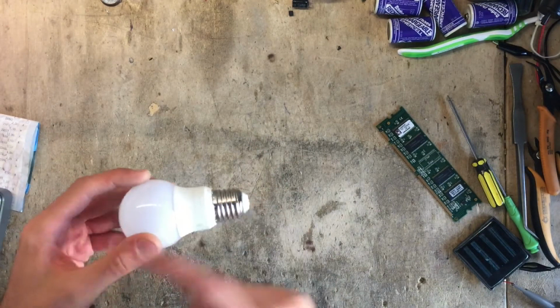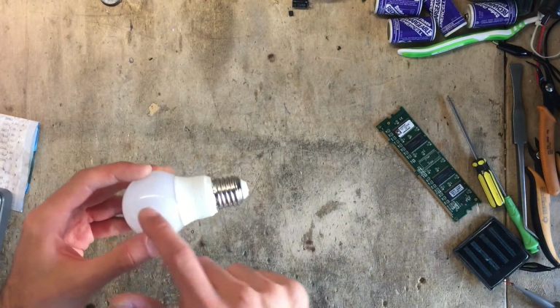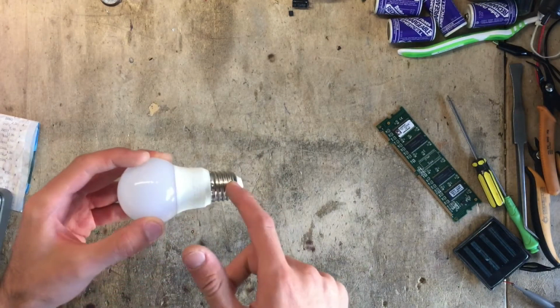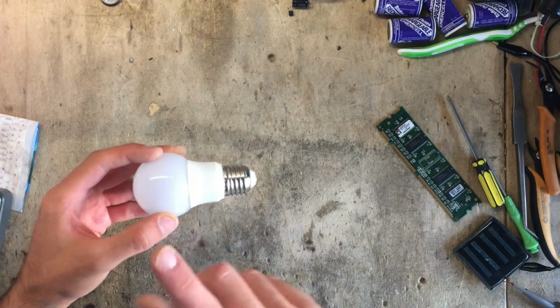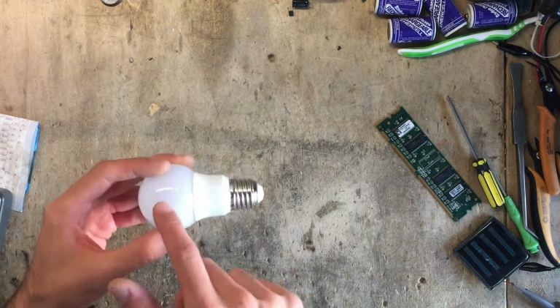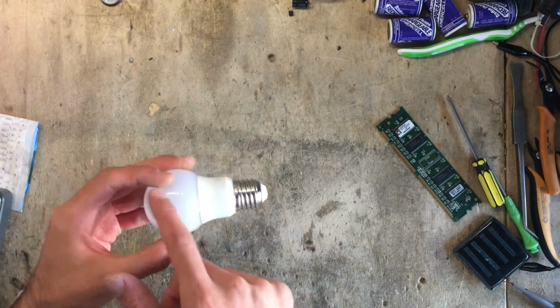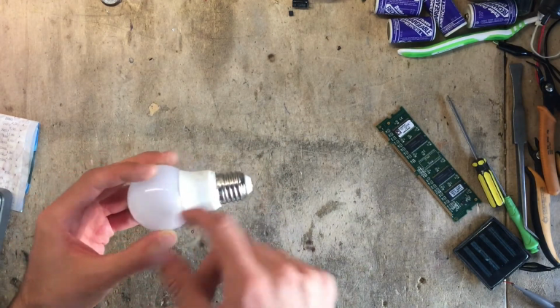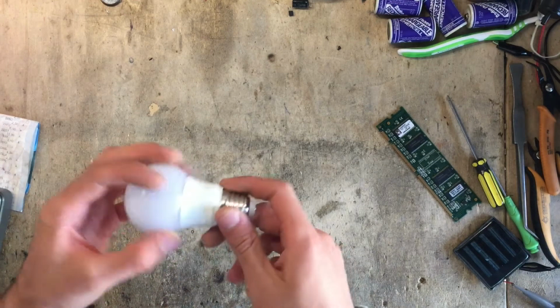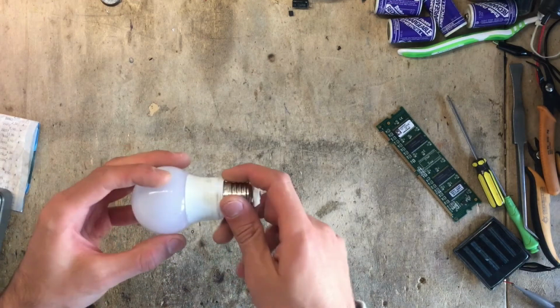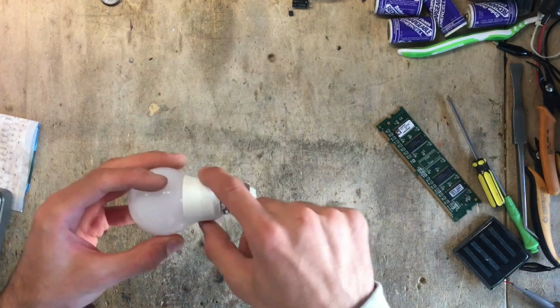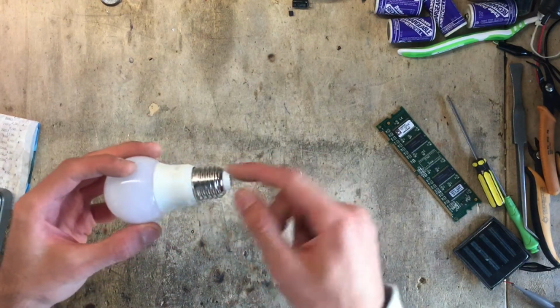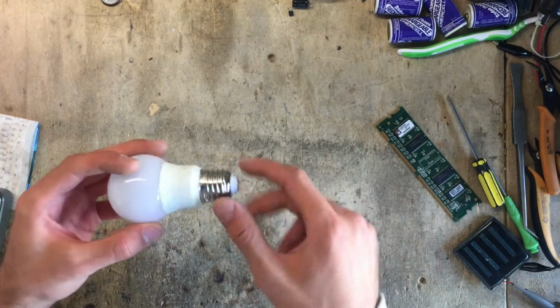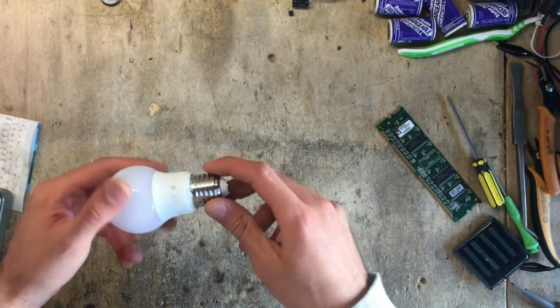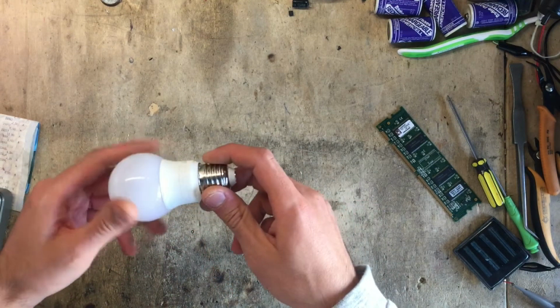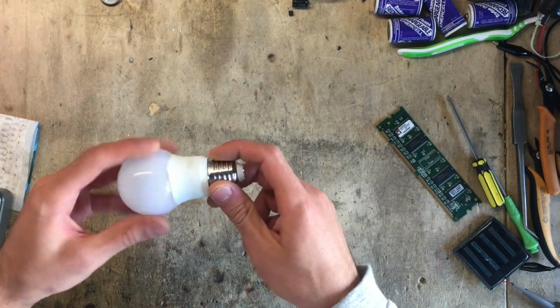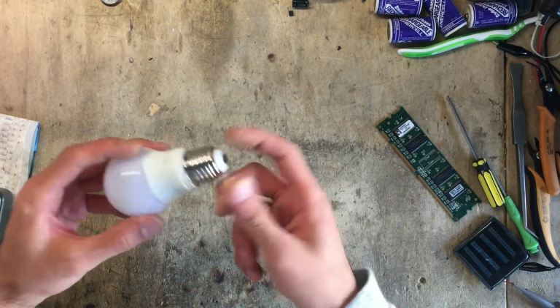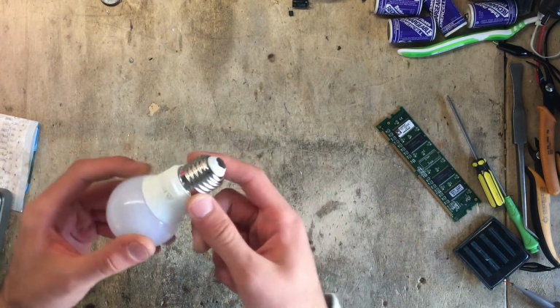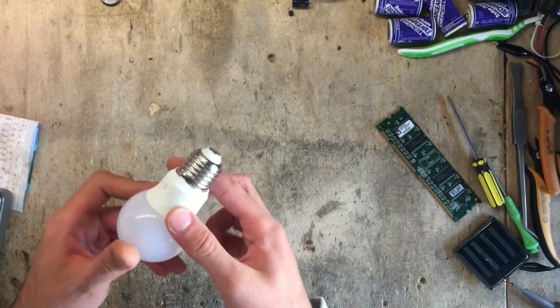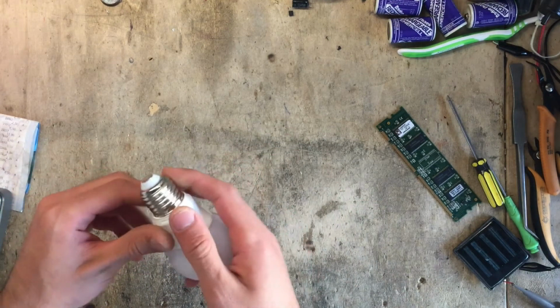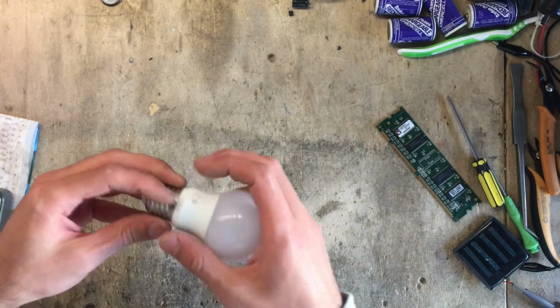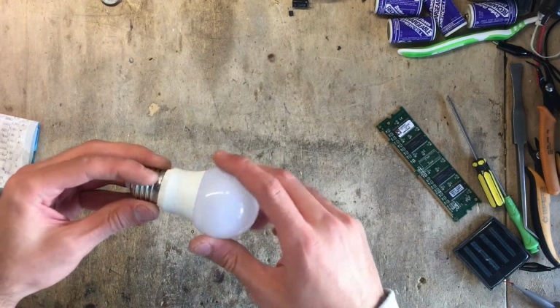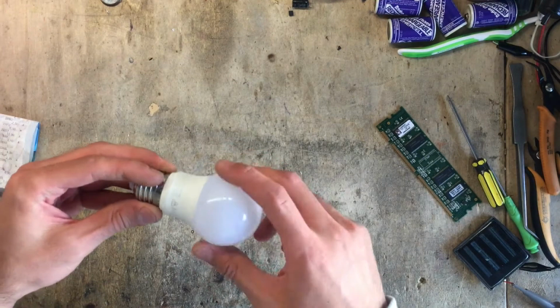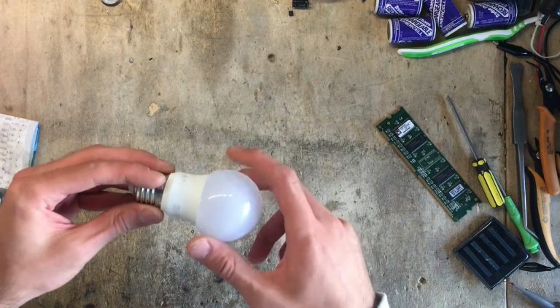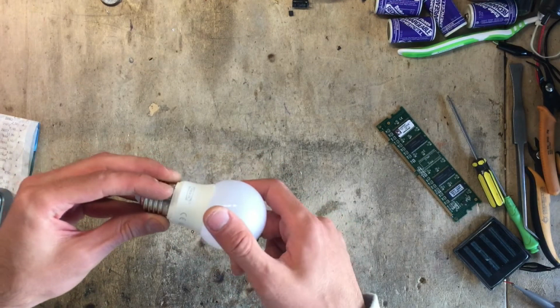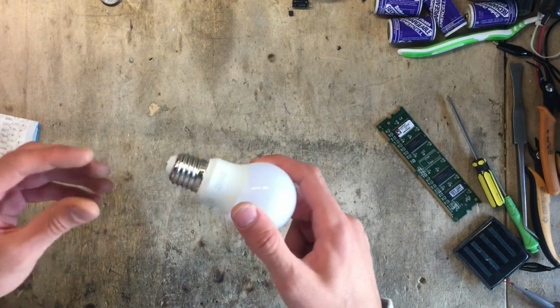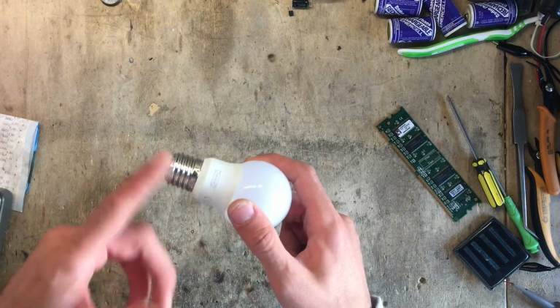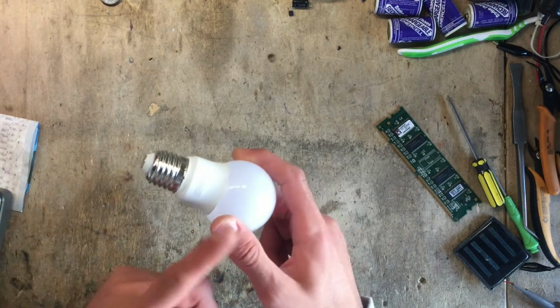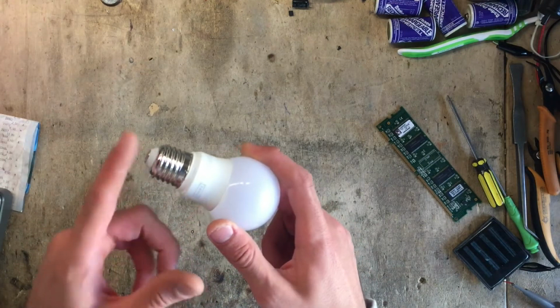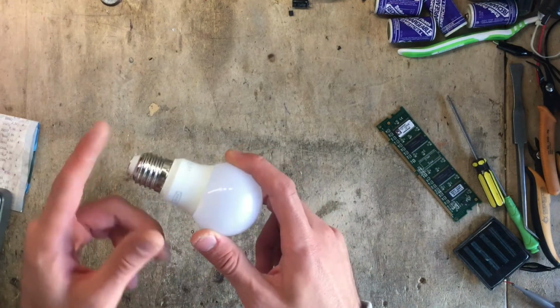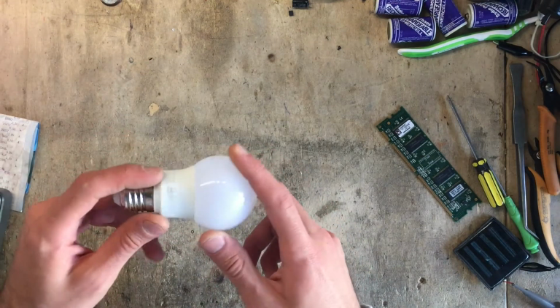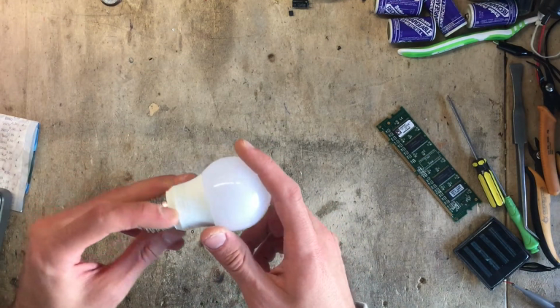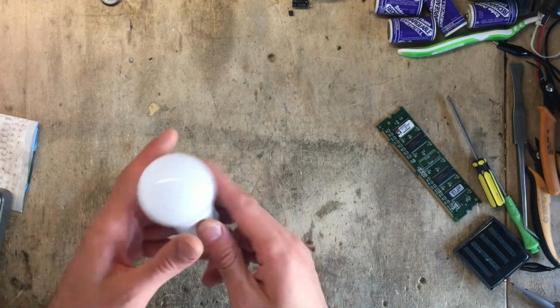It's three parts: the bulb, the body, and the socket connector that goes in the socket — so I'll probably have to separate all three of them.